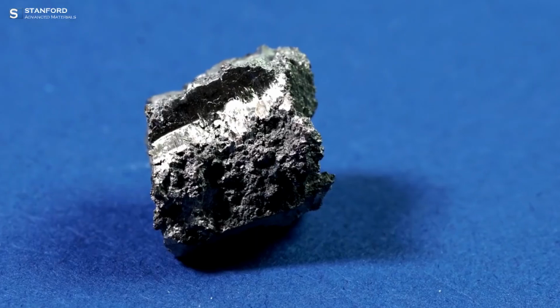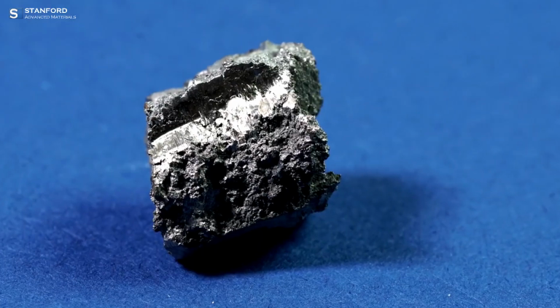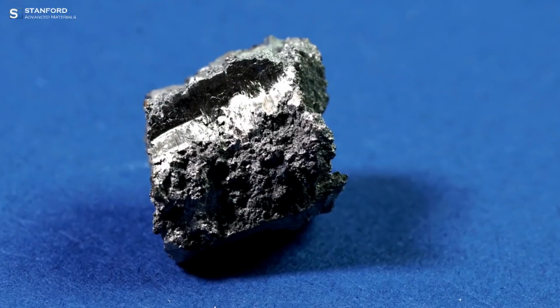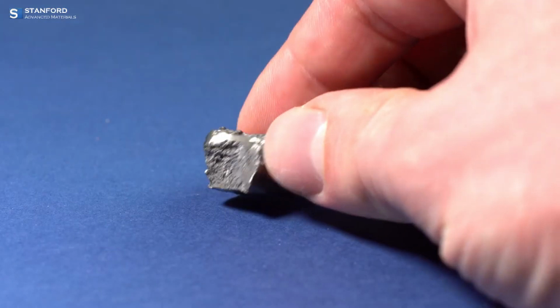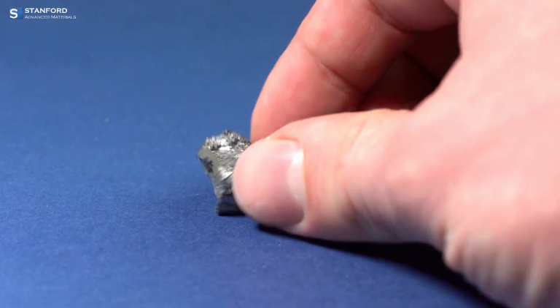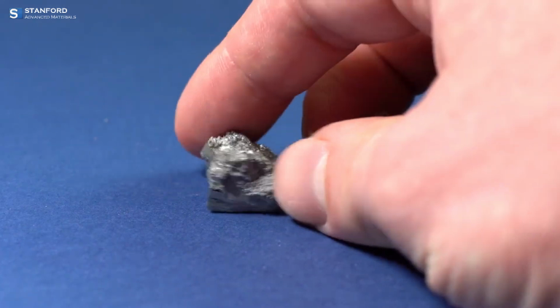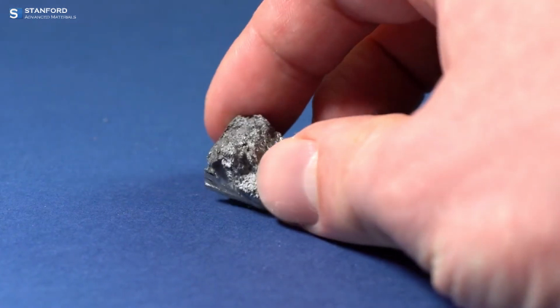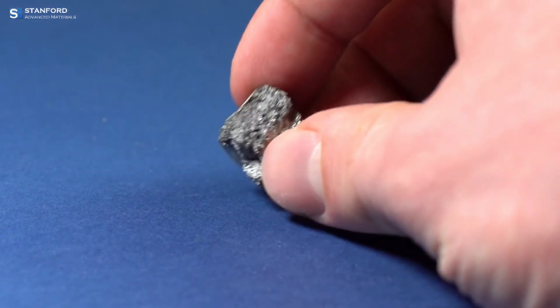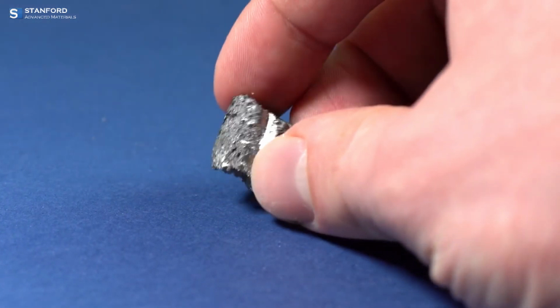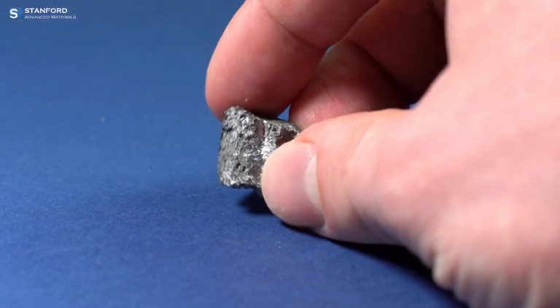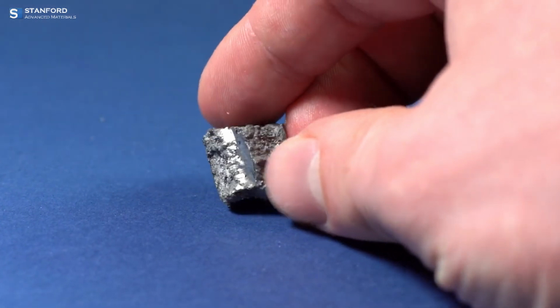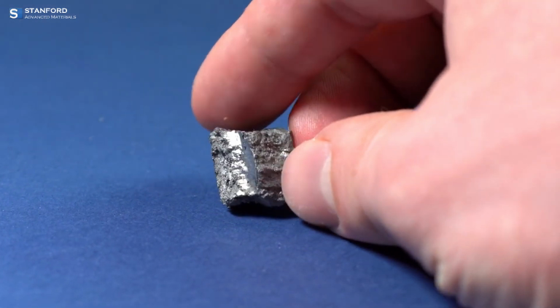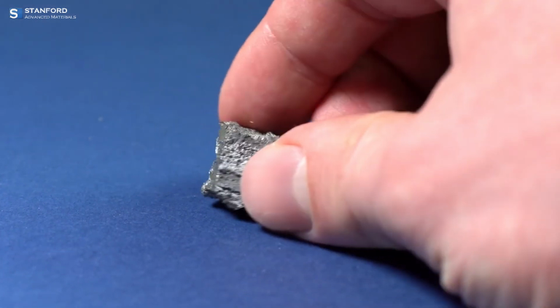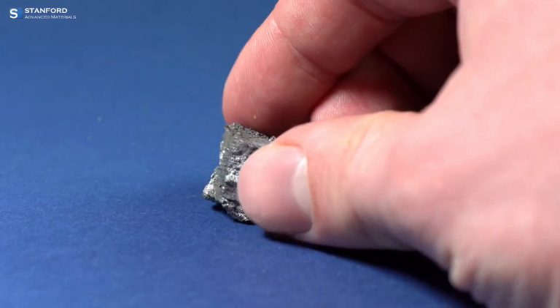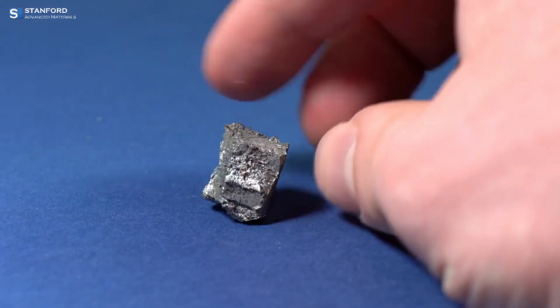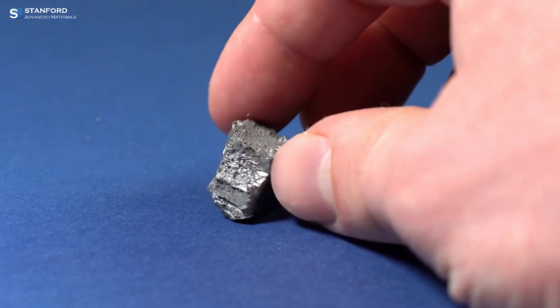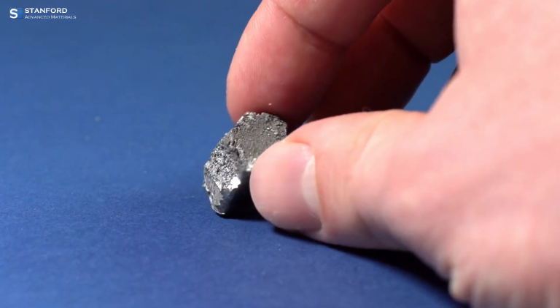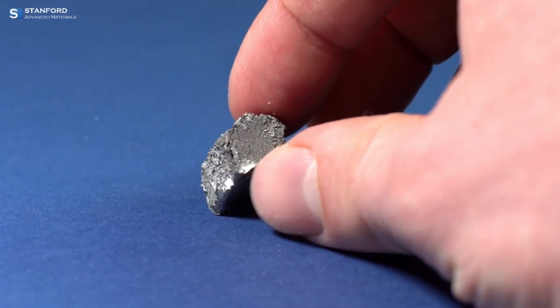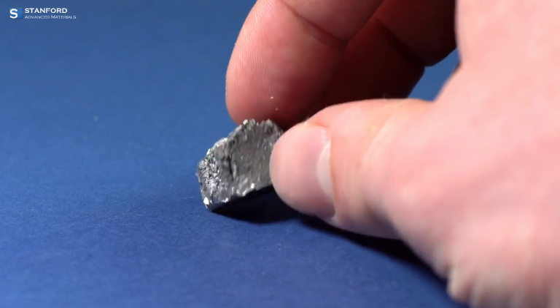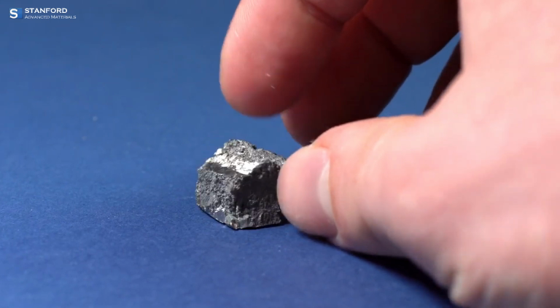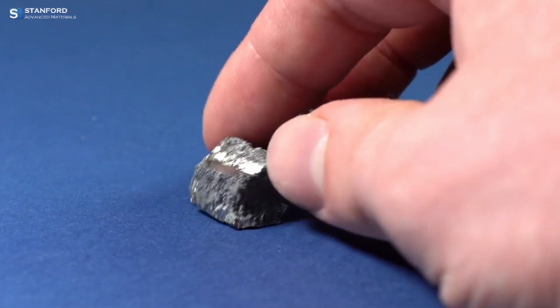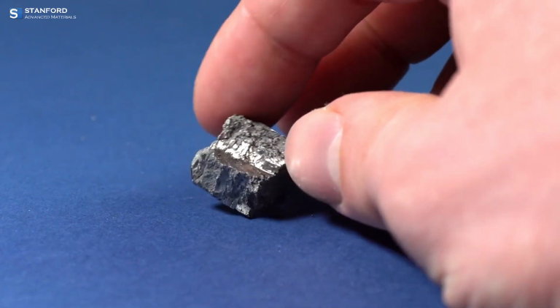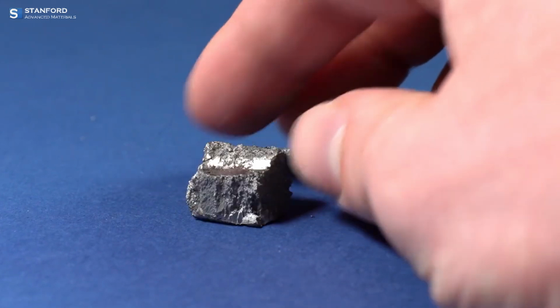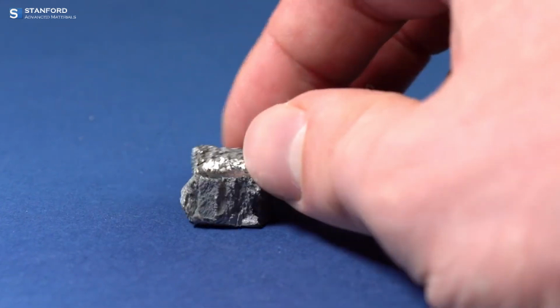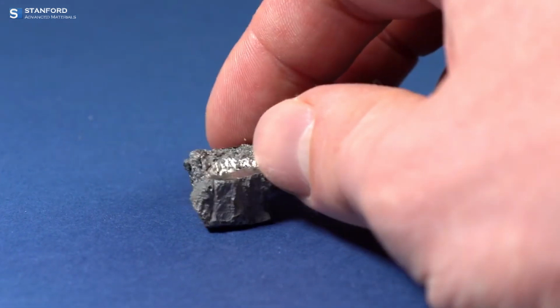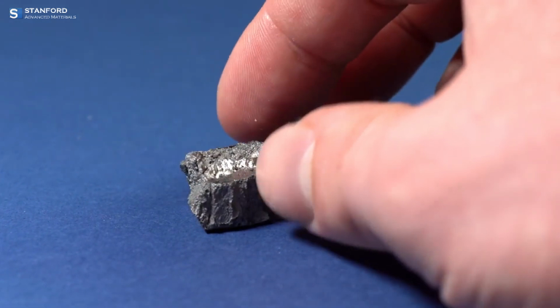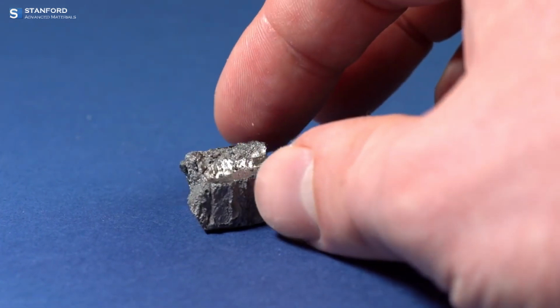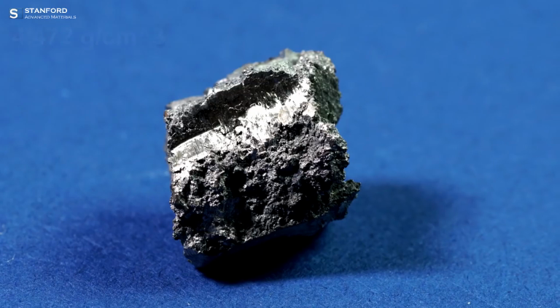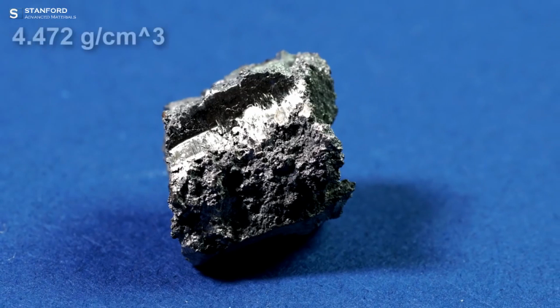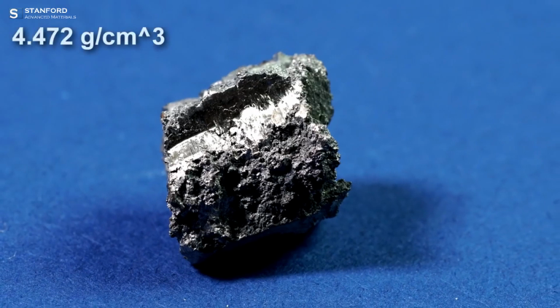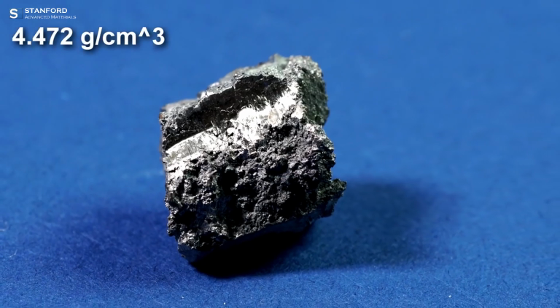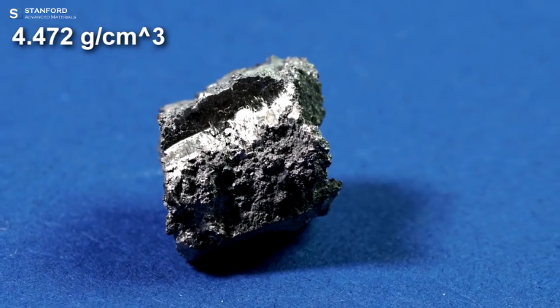Atrium stands out for its impressive properties. It's a rare earth element known for its stability in air, thanks to an oxide layer that guards against oxidation, and its high melting point of over 1,500 degrees Celsius.